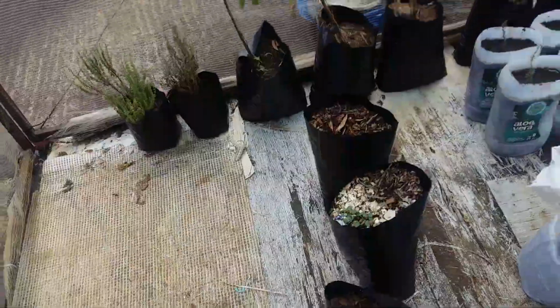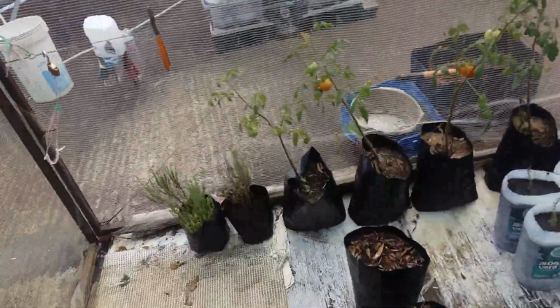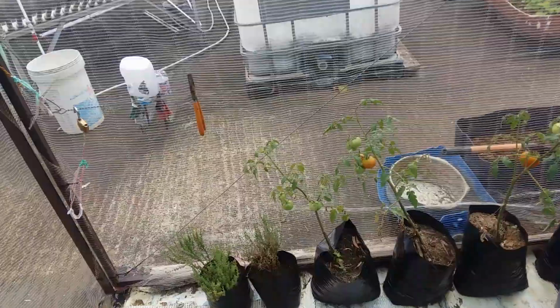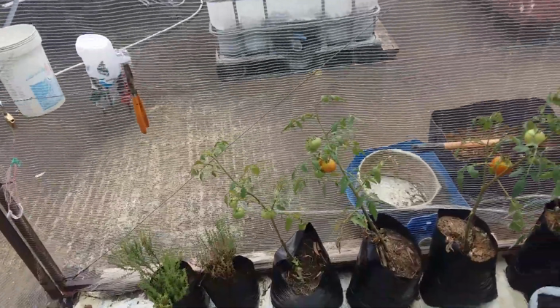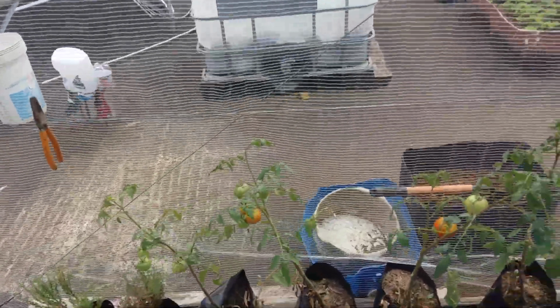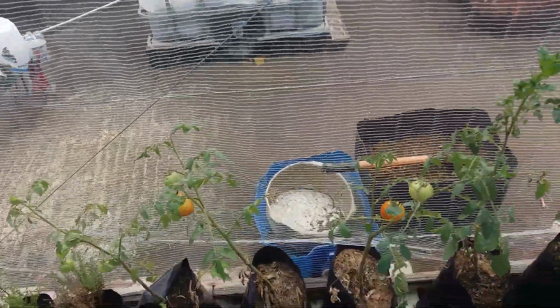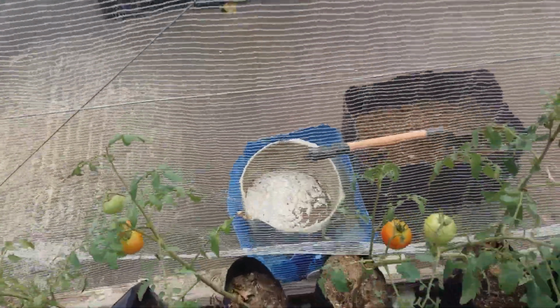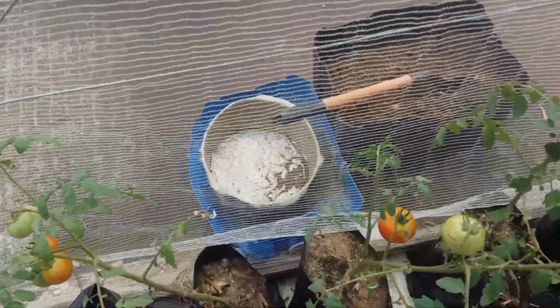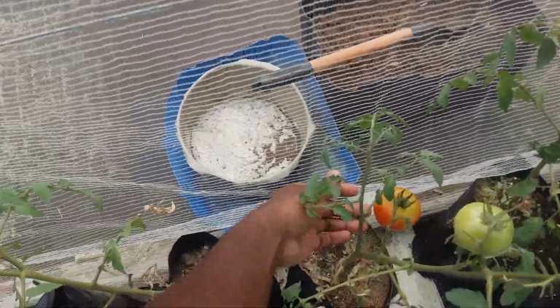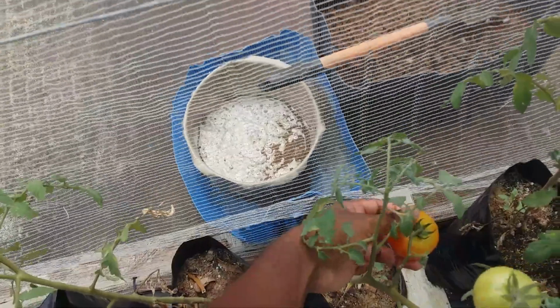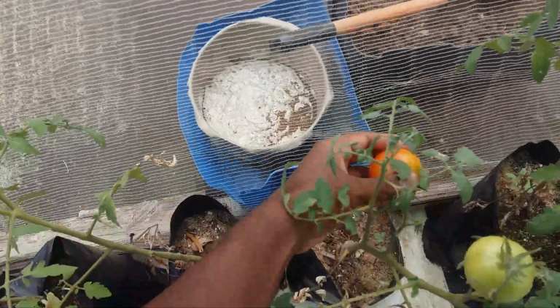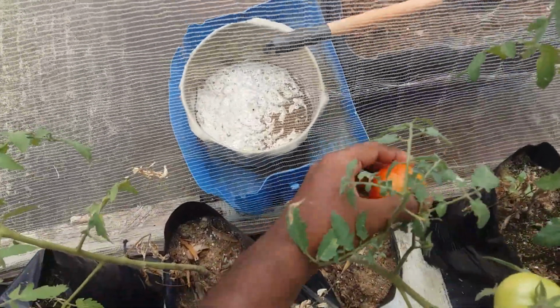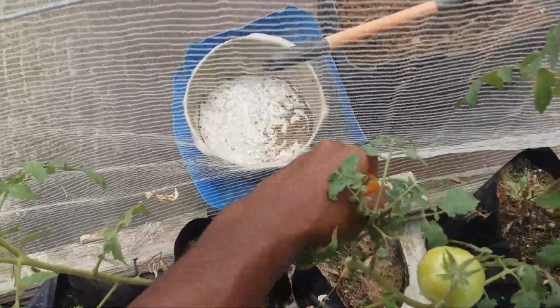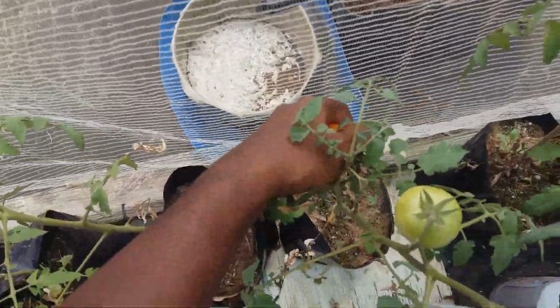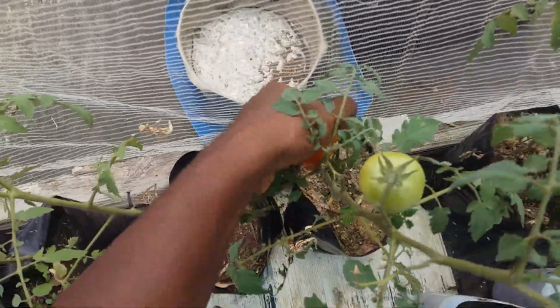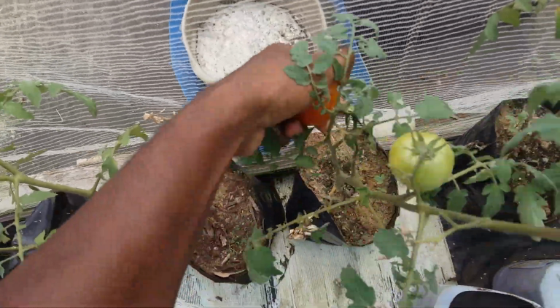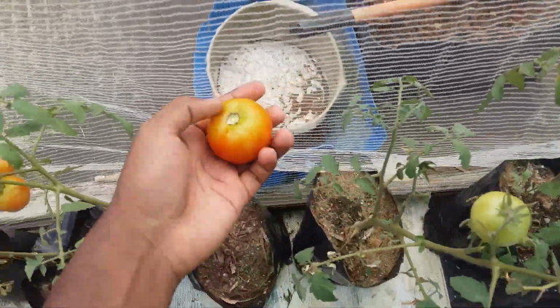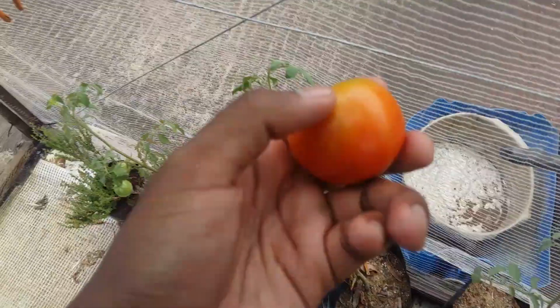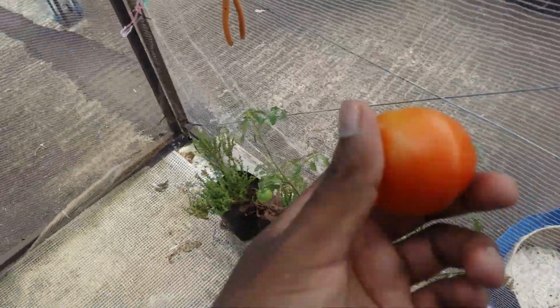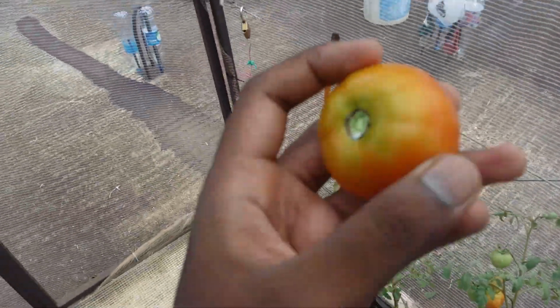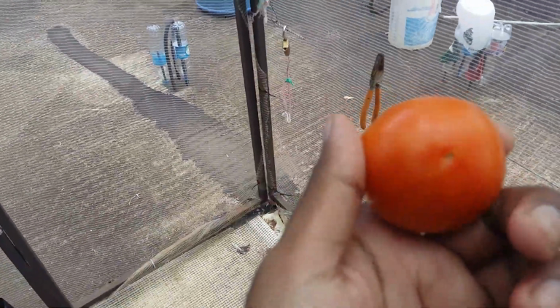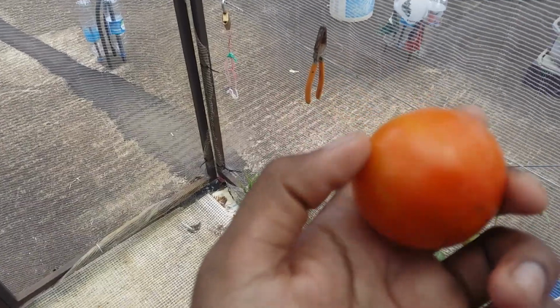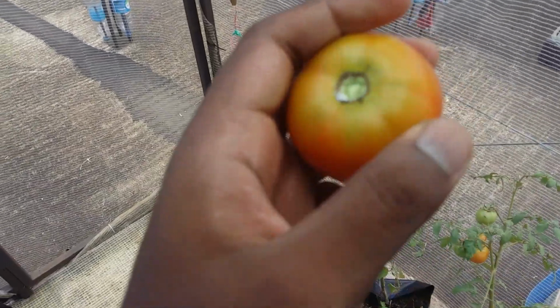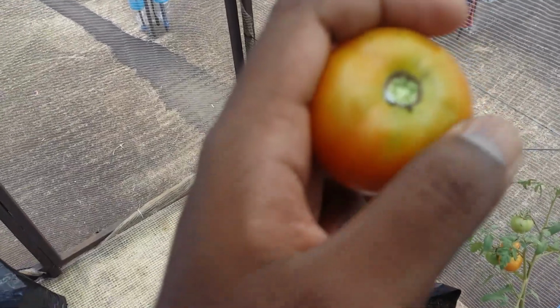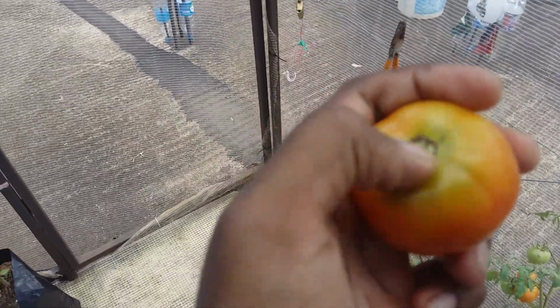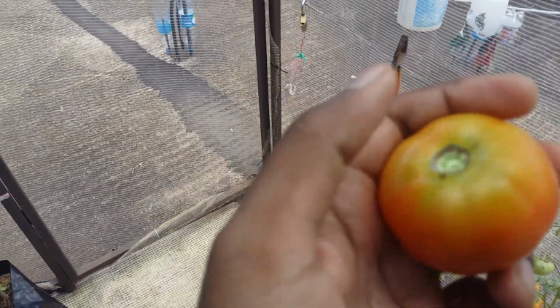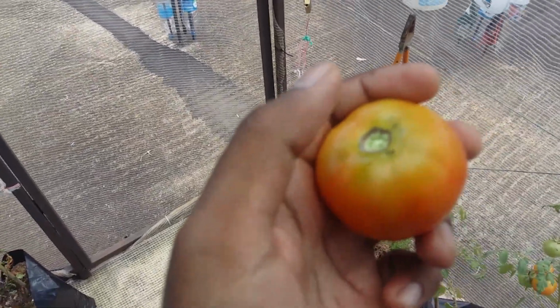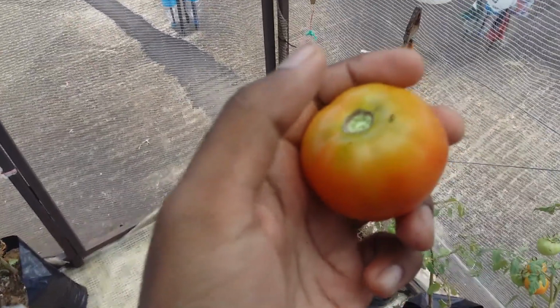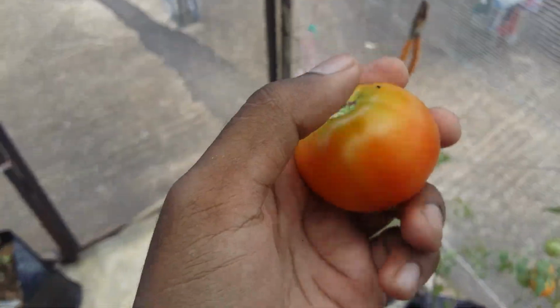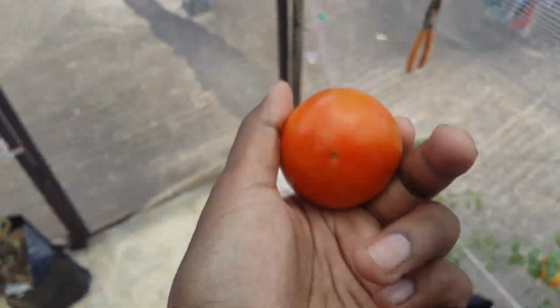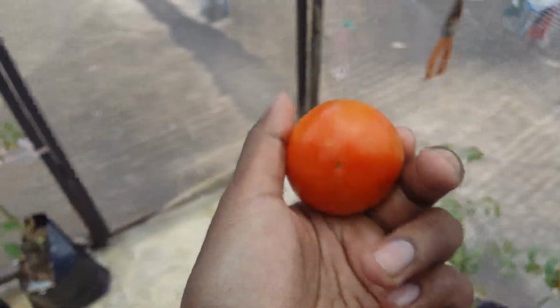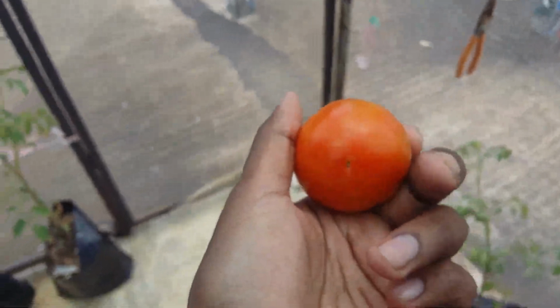I think I'll harvest this one as well. It hasn't completely ripened yet, but it has some color to it.